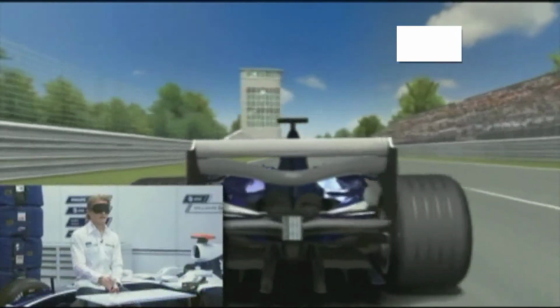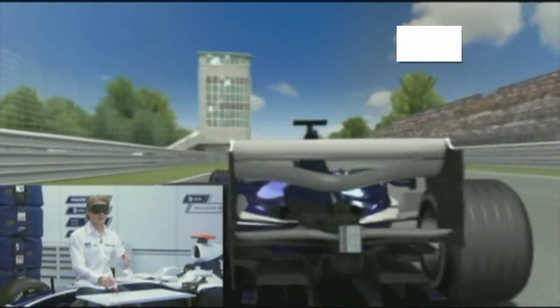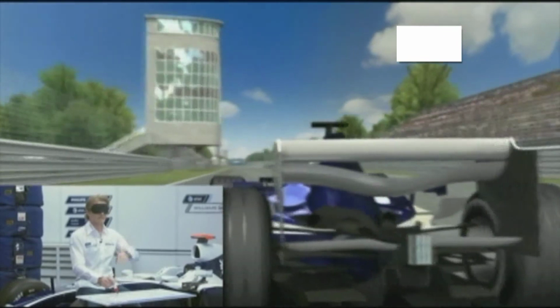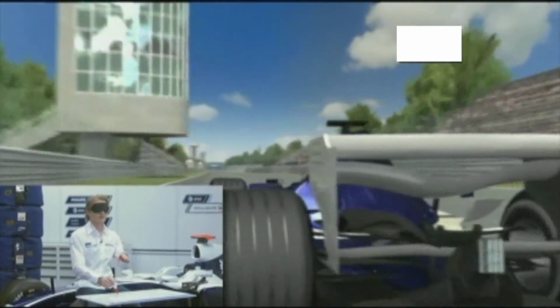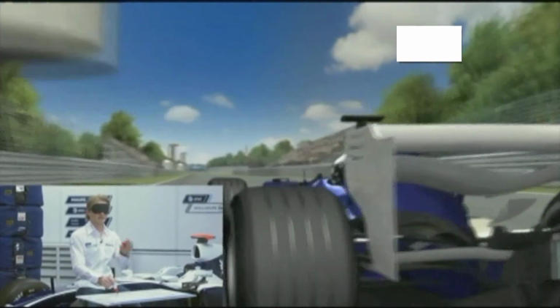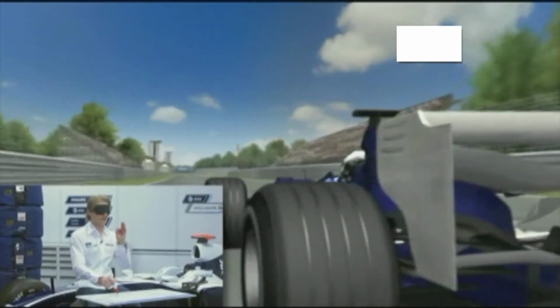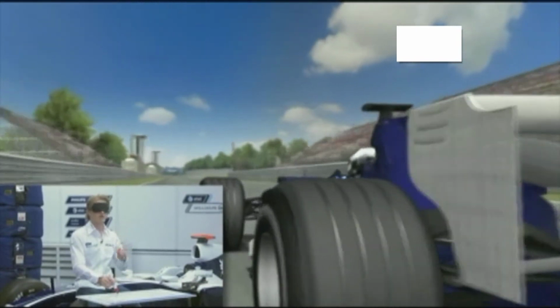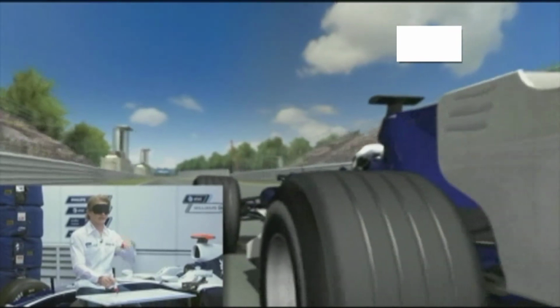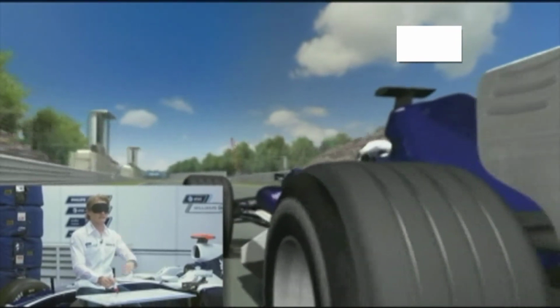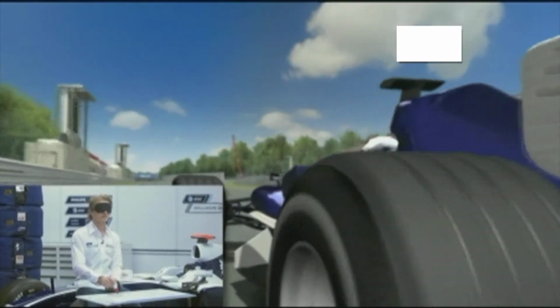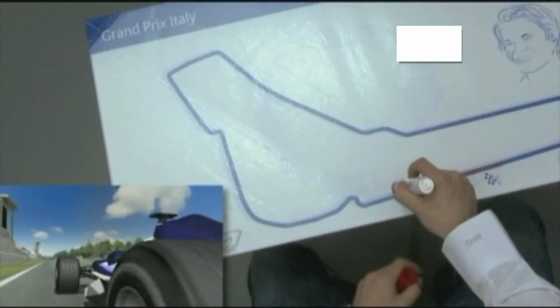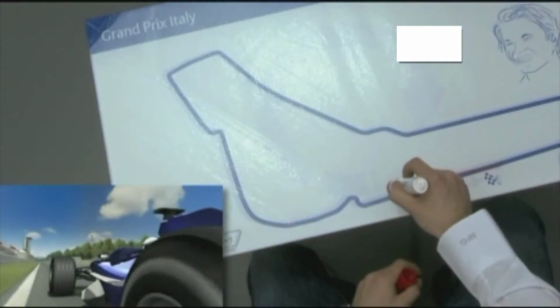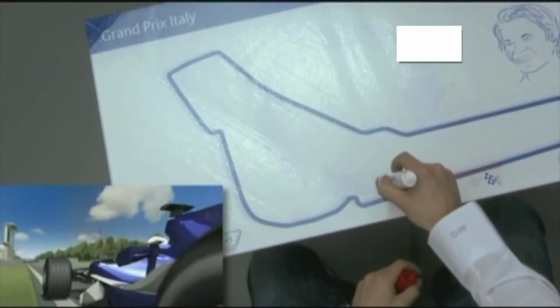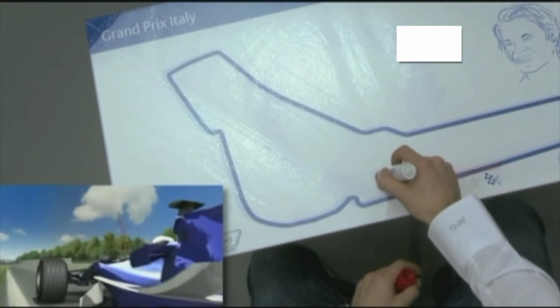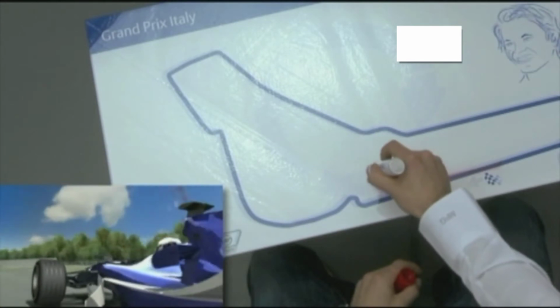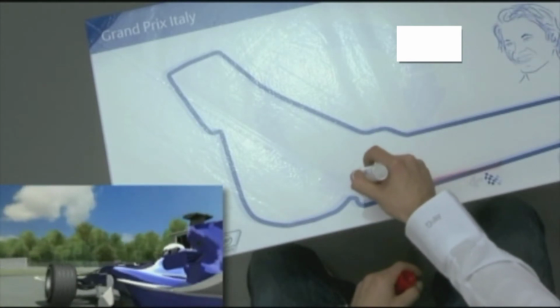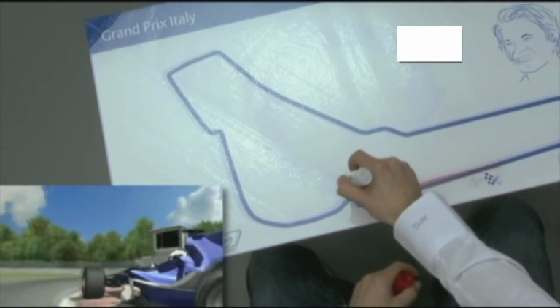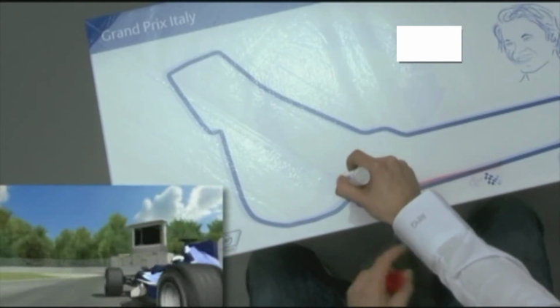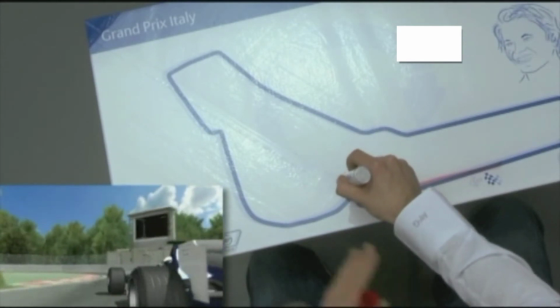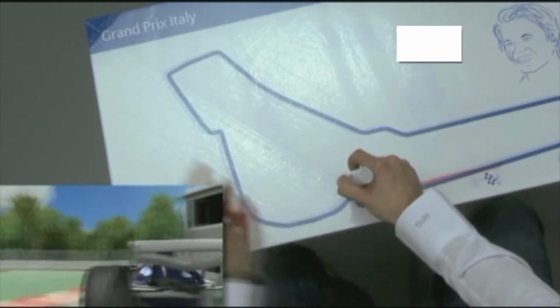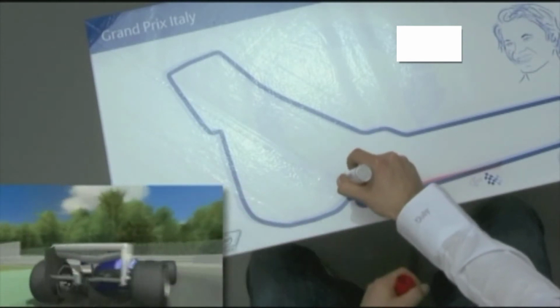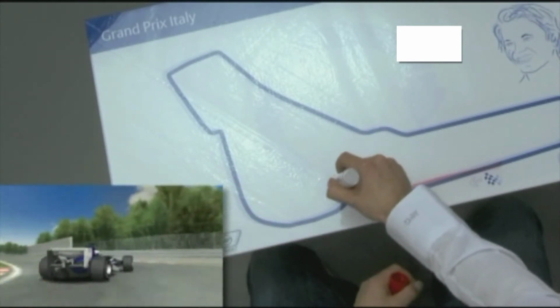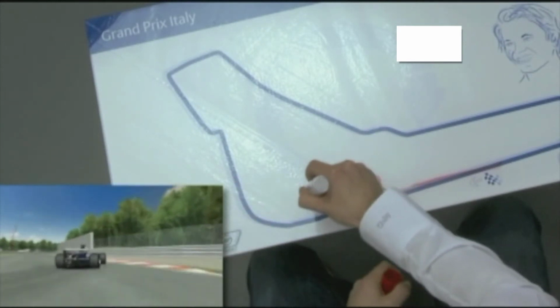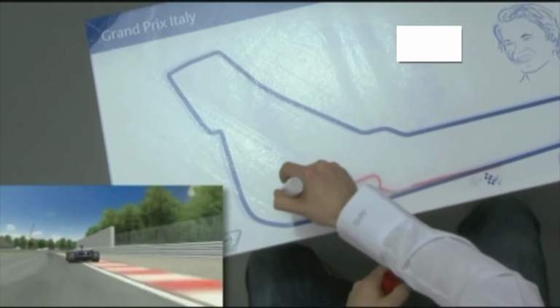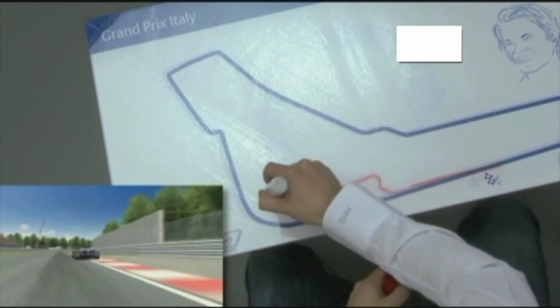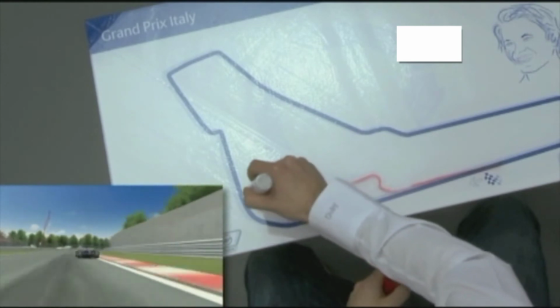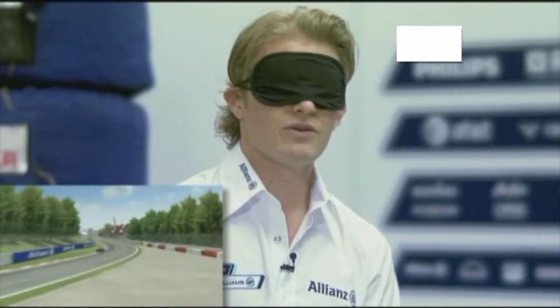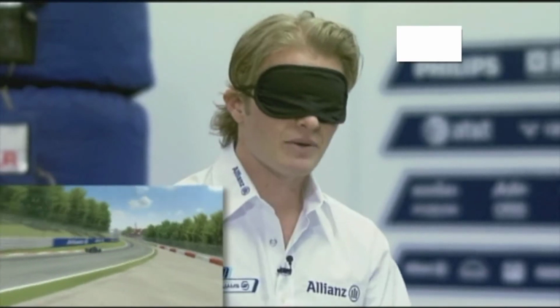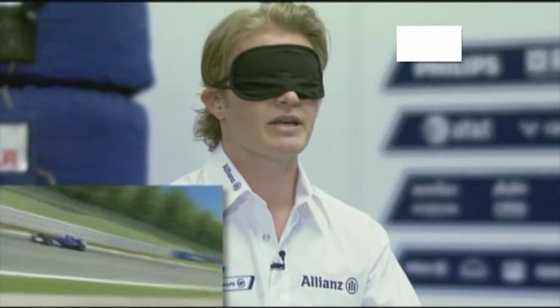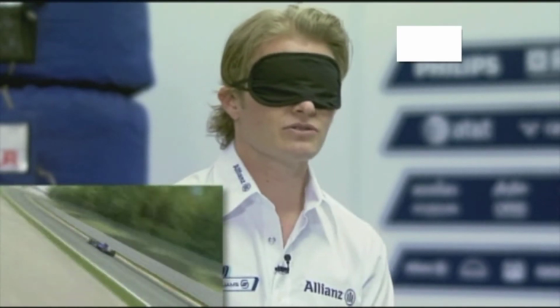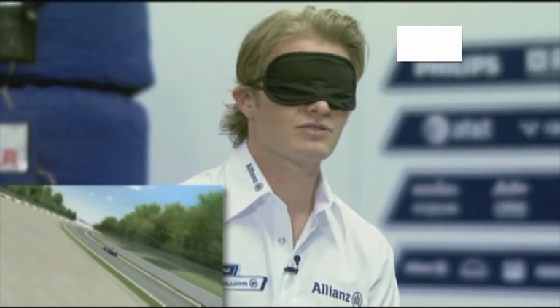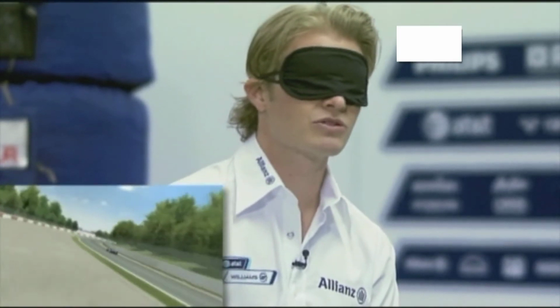There are many chicanes where you have to brake very, very hard, all the way down into second gear. Here is turn one now, which is a second gear chicane — very, very slow. It's a really small chicane. Then you accelerate hard again onto the next really long straight.